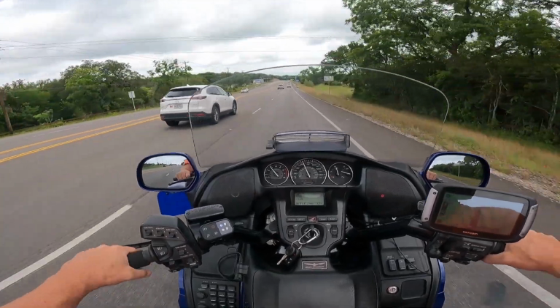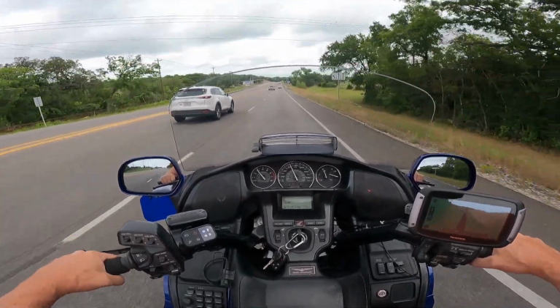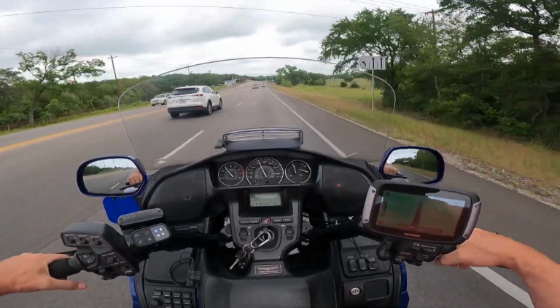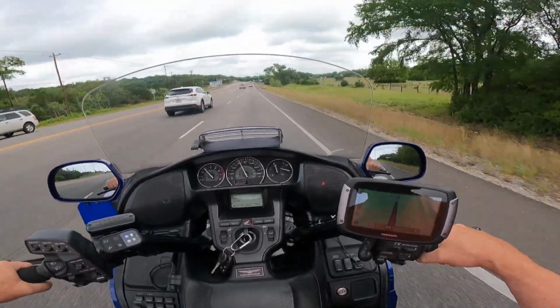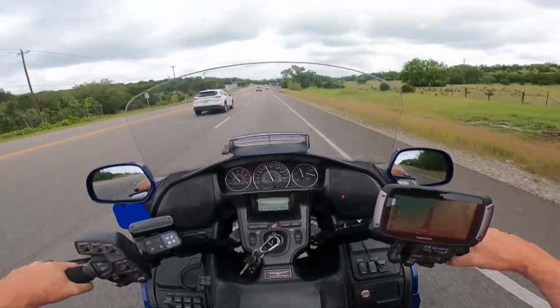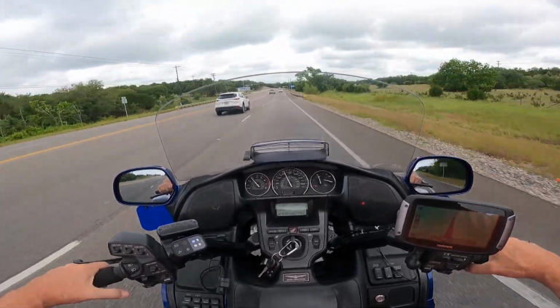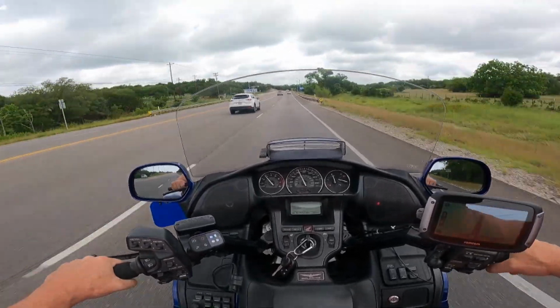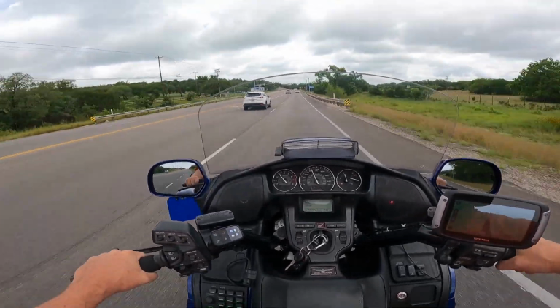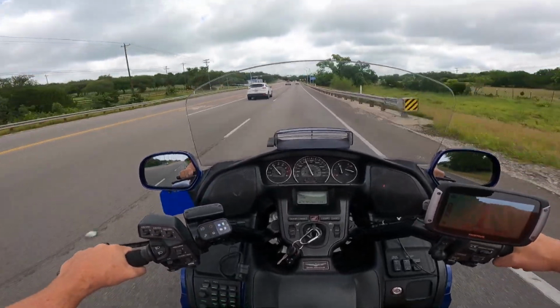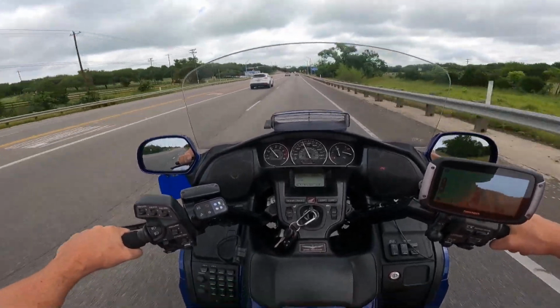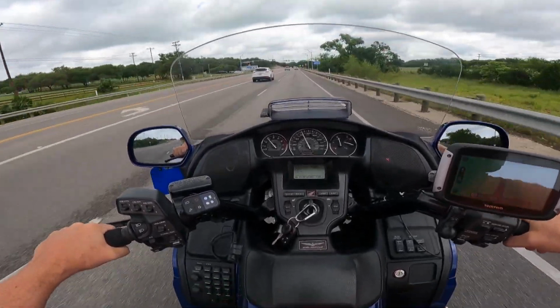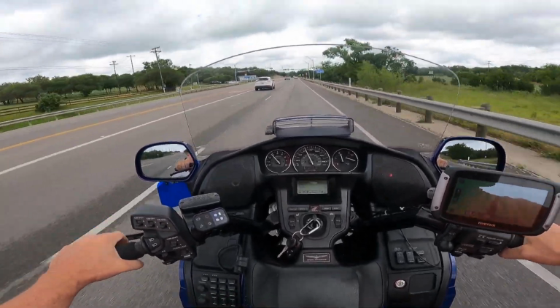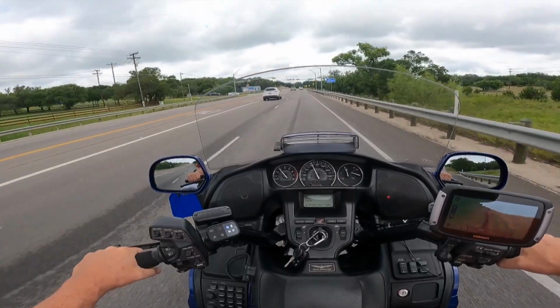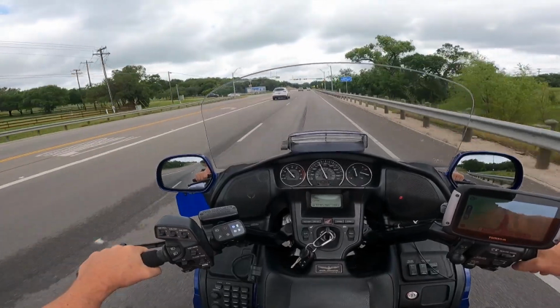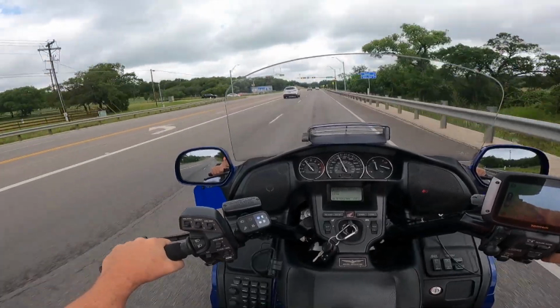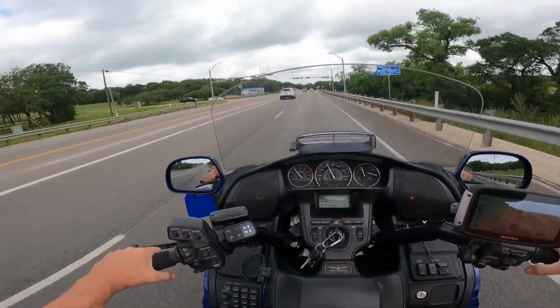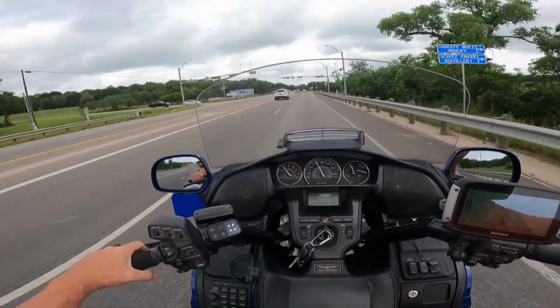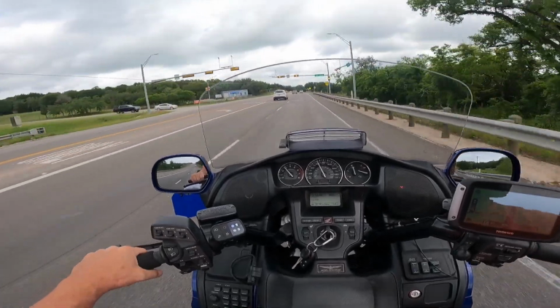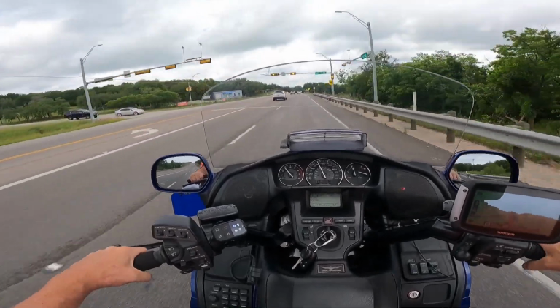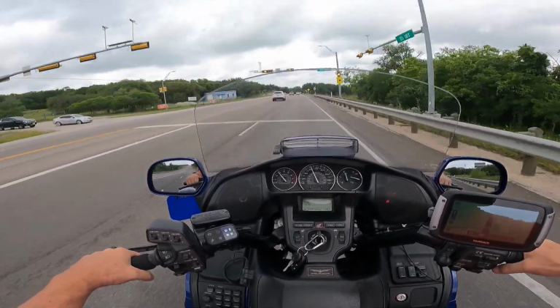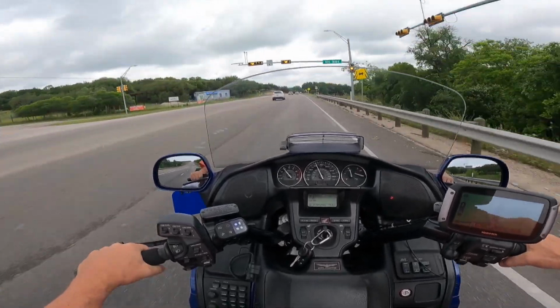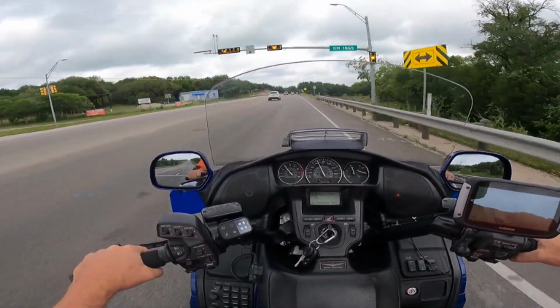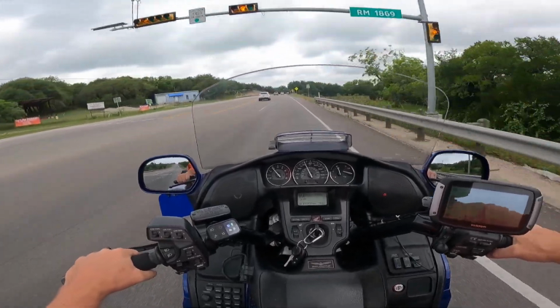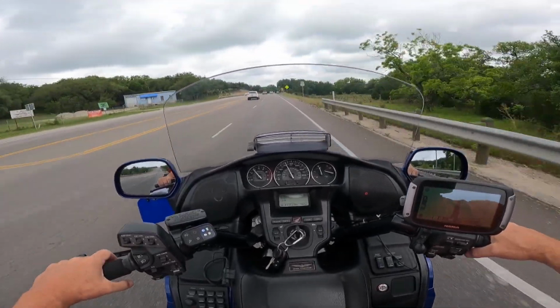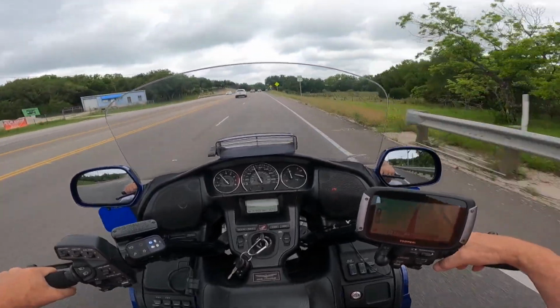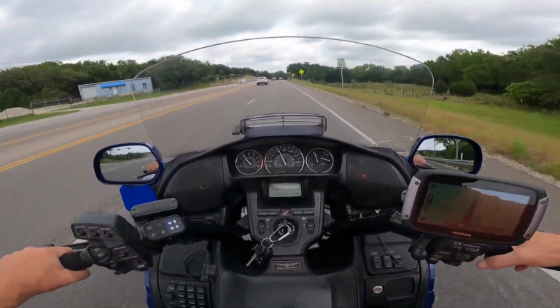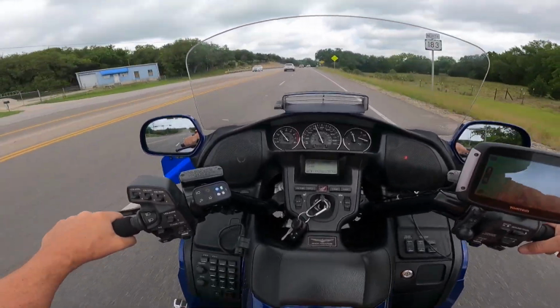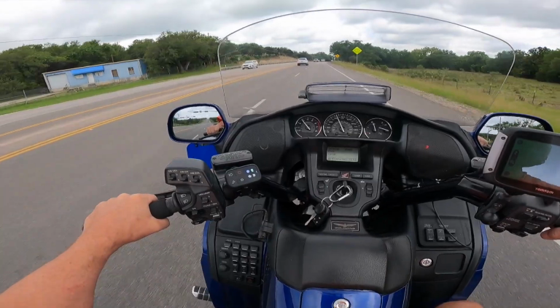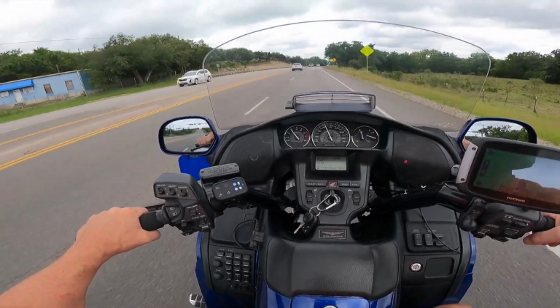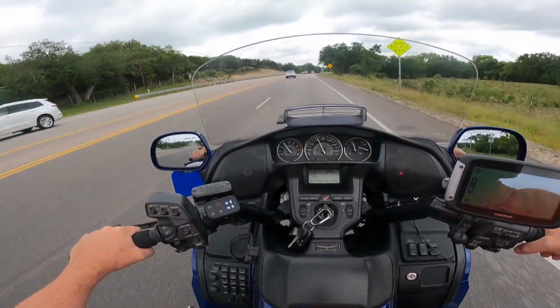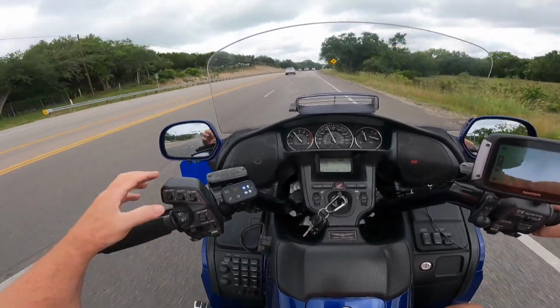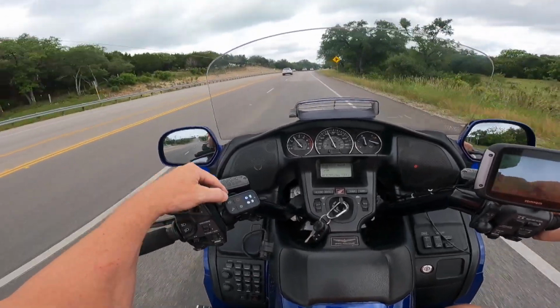I can't believe the weather we've had this year in Texas — it's kind of crazy. I'm glad I can't go on a long trip because I wouldn't trust the weather; it's just been so bad.